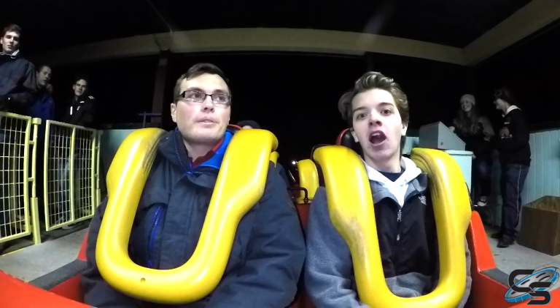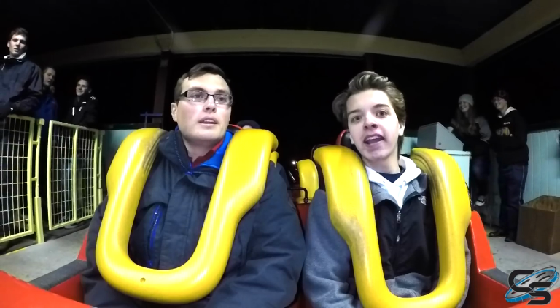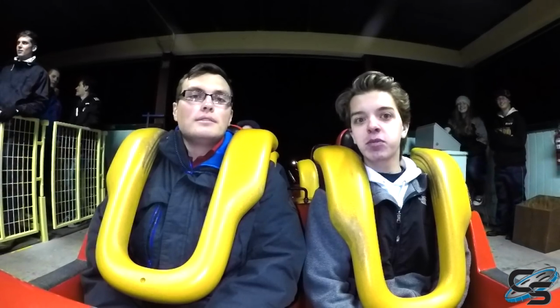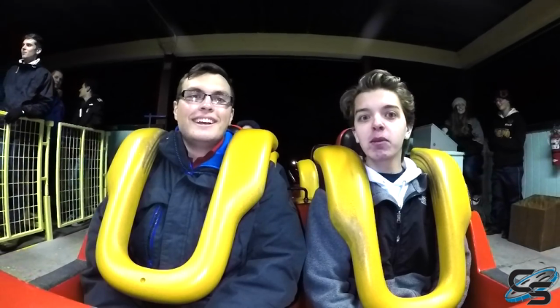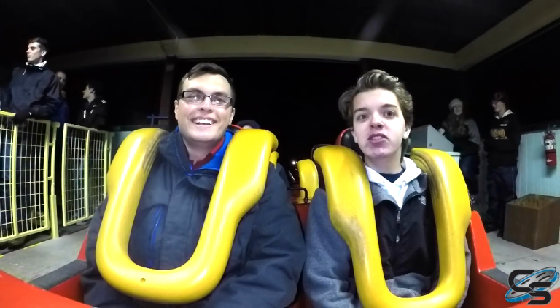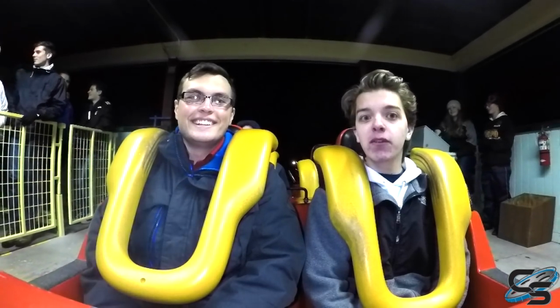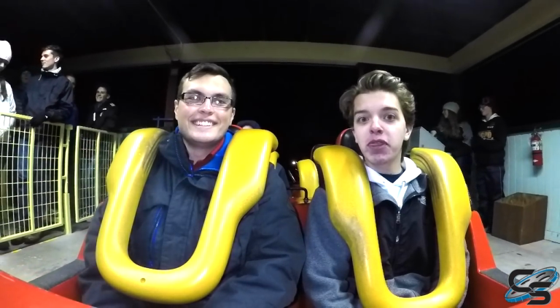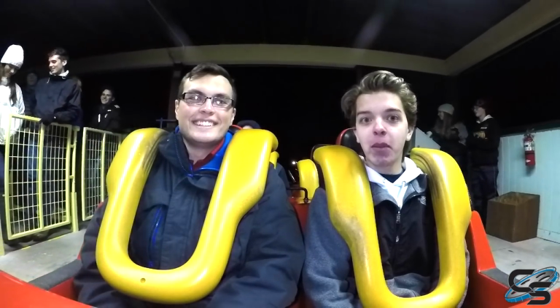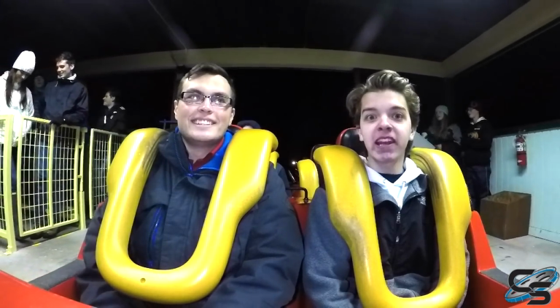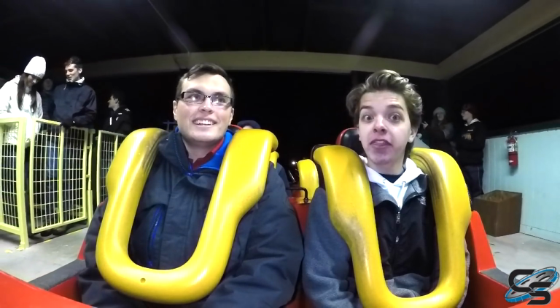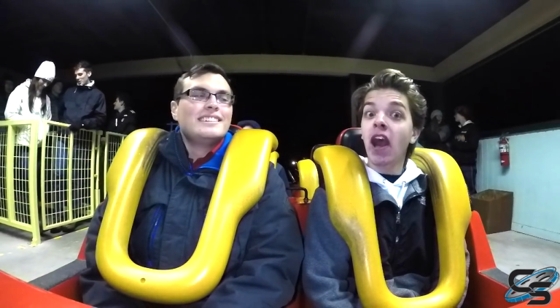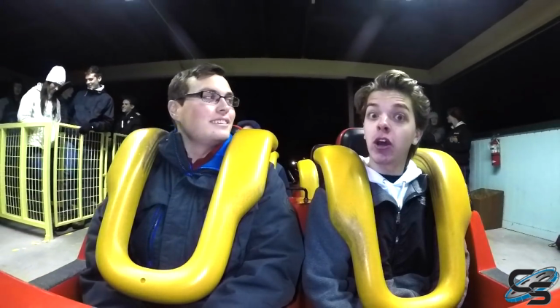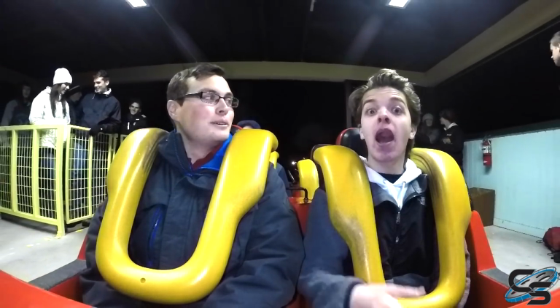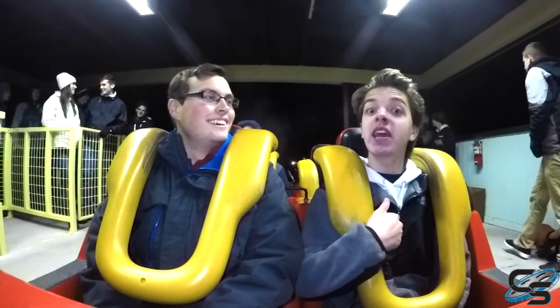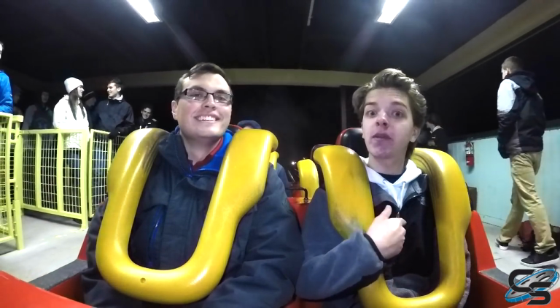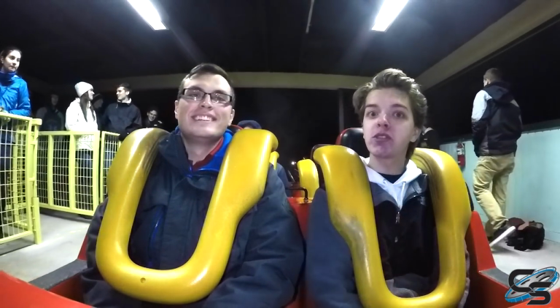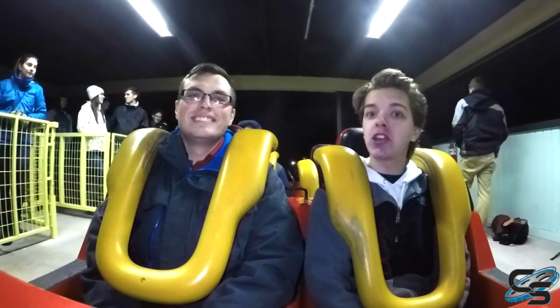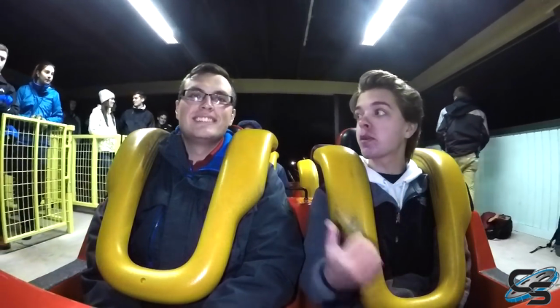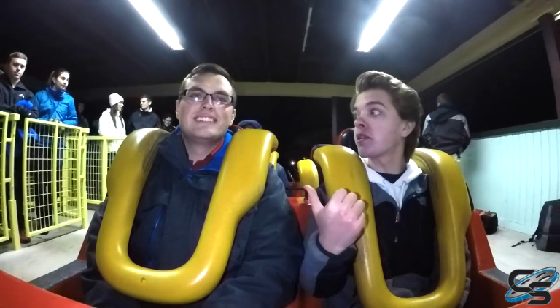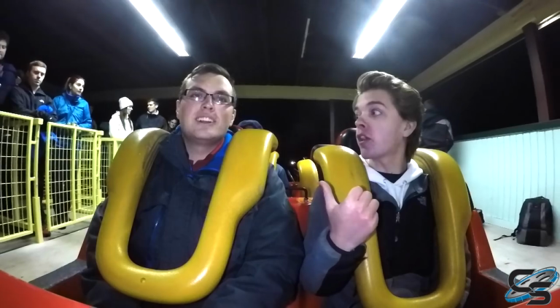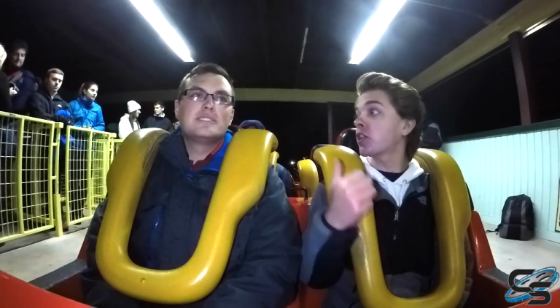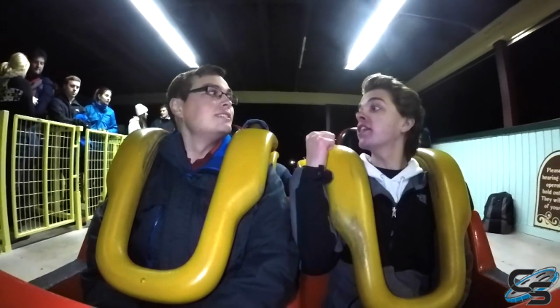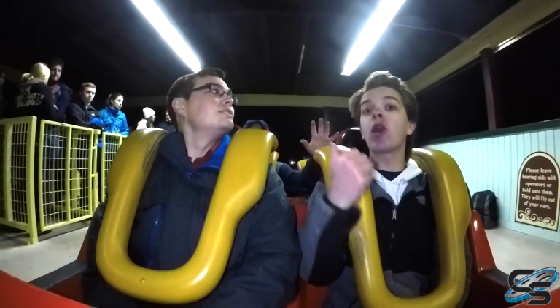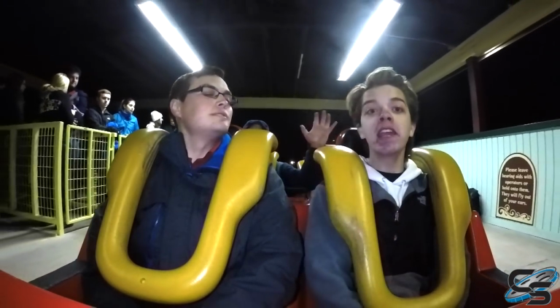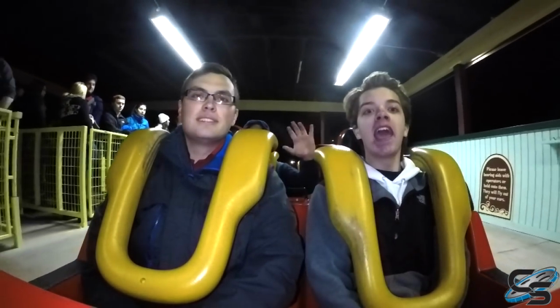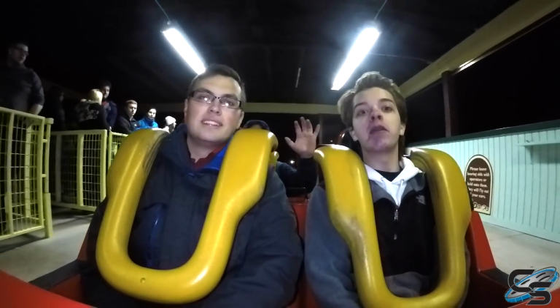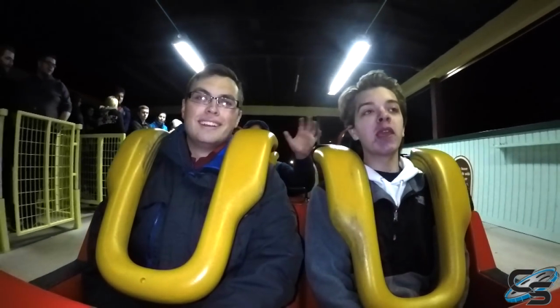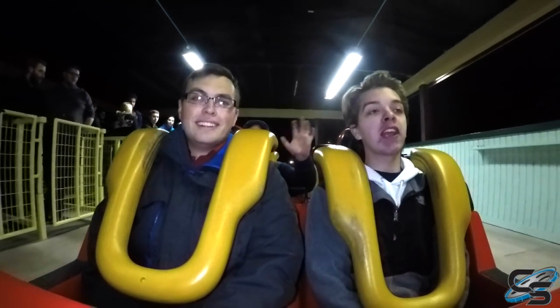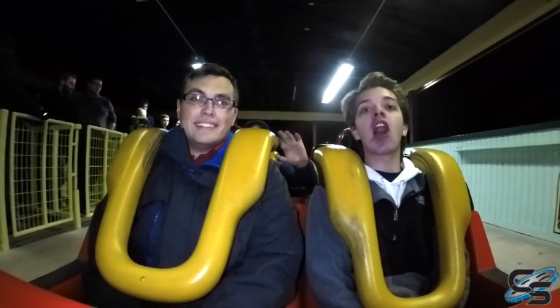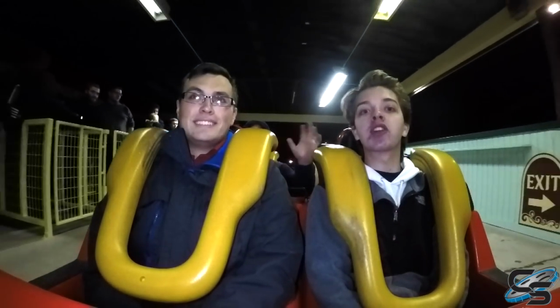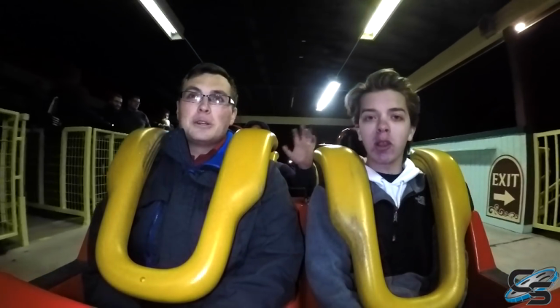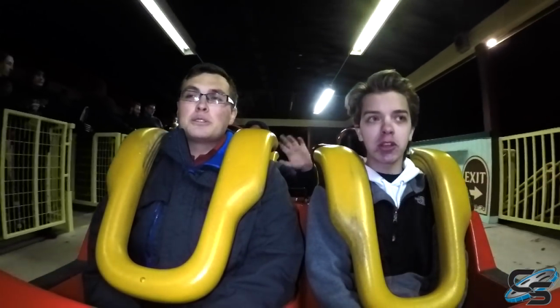Alright guys, welcome to Silverwood Theme Park in Athol, Idaho. I'm Taylor from Coastal Studios. We're here with Arthur and Corey, and we are here on the Corkscrew.